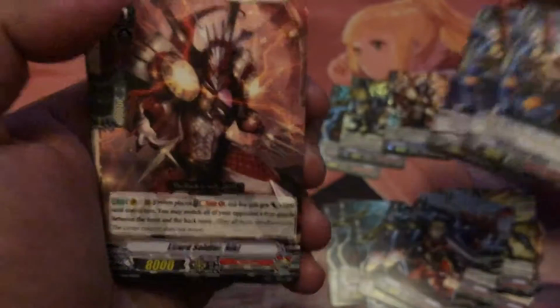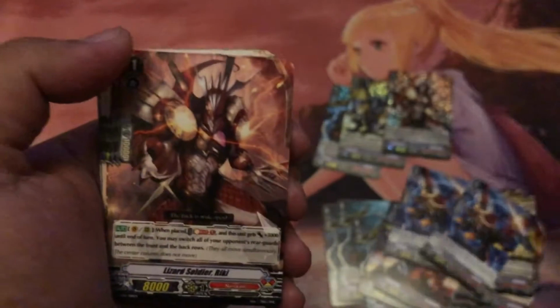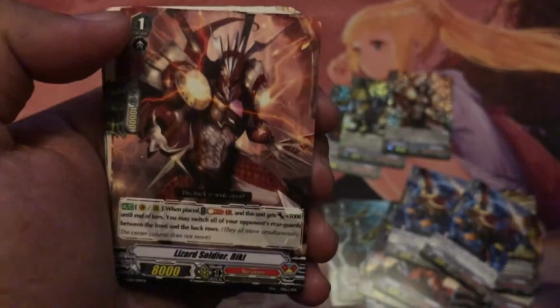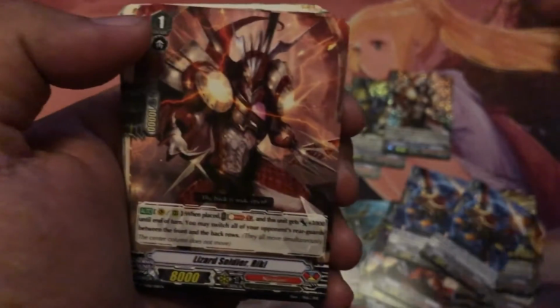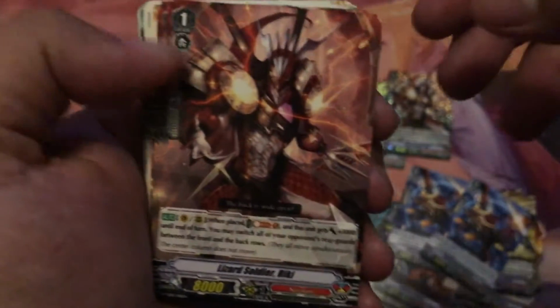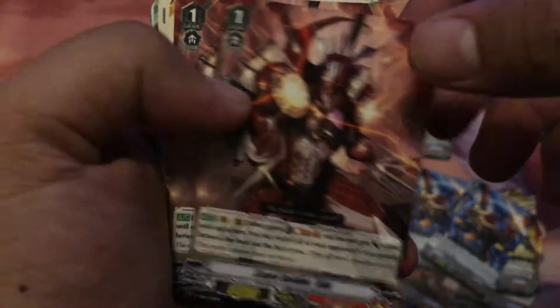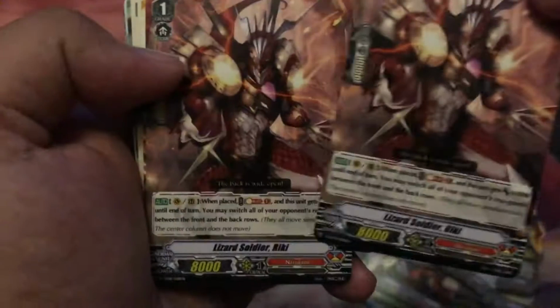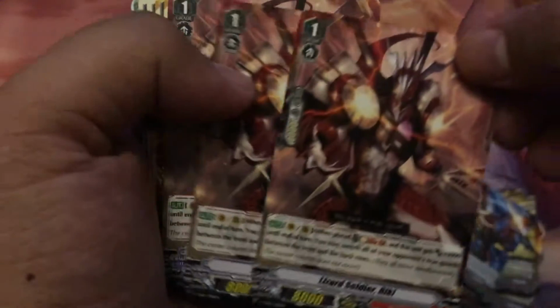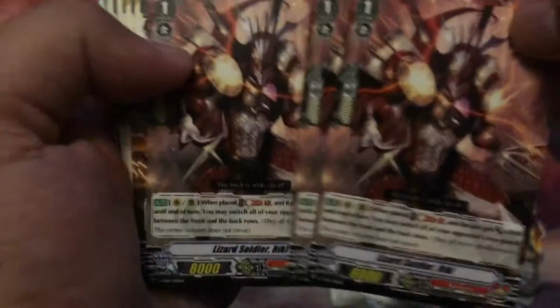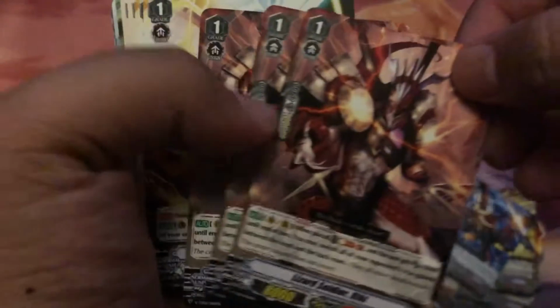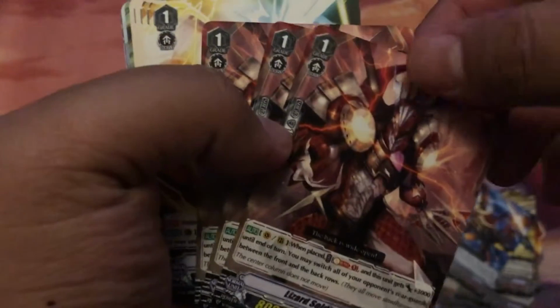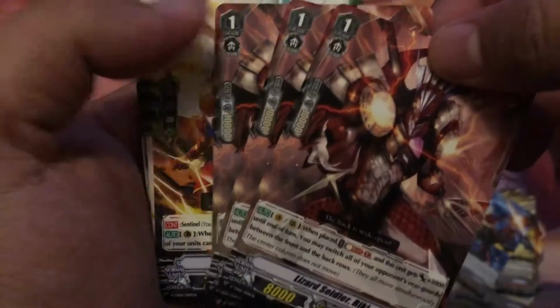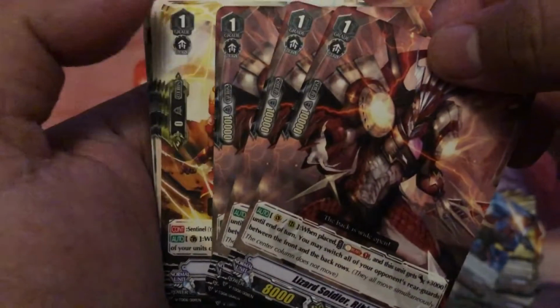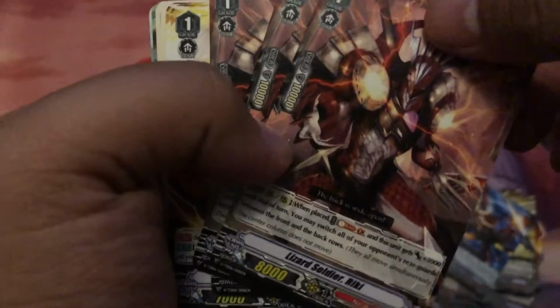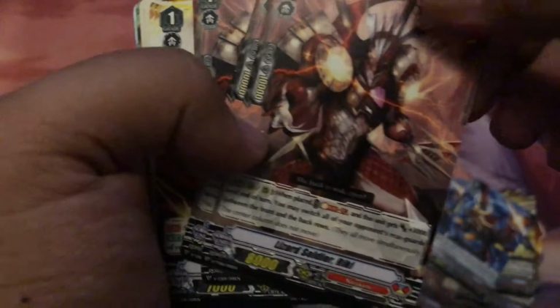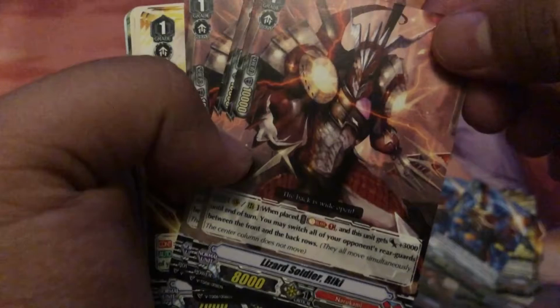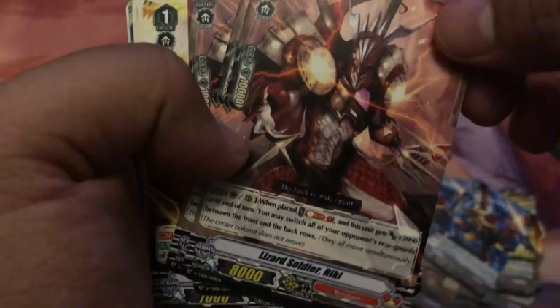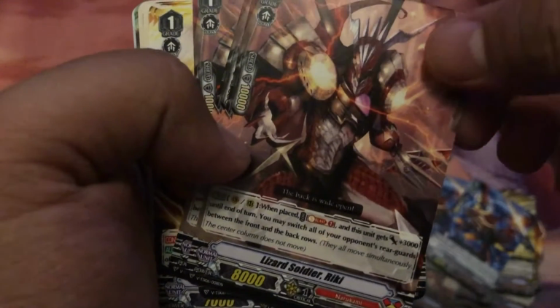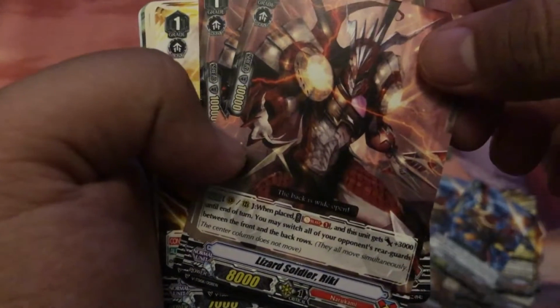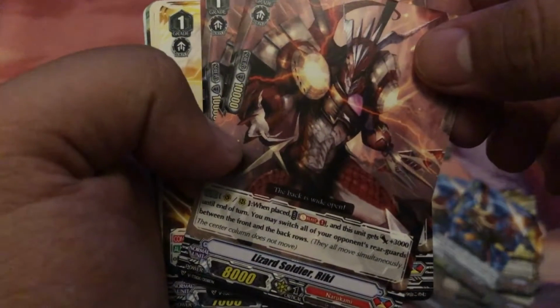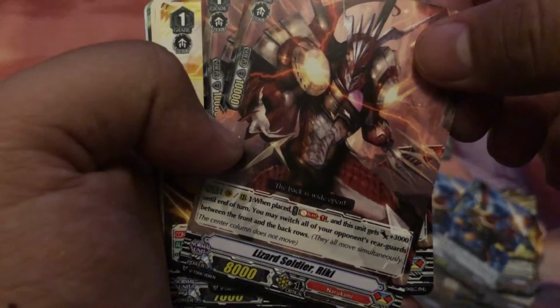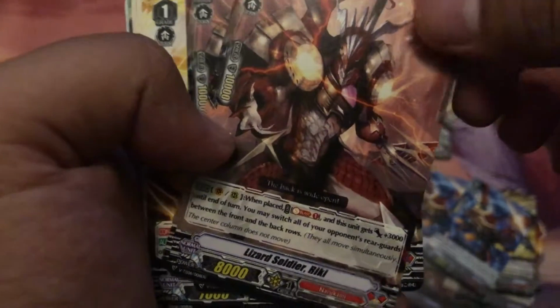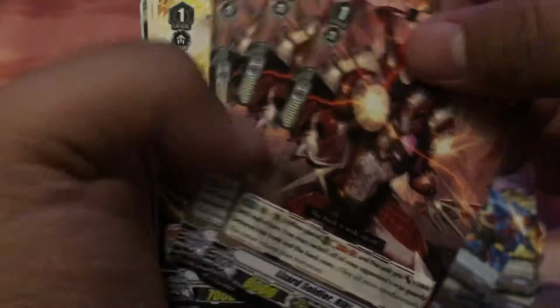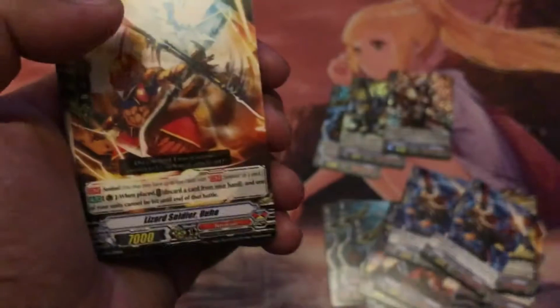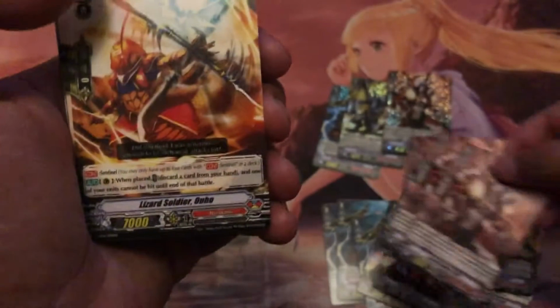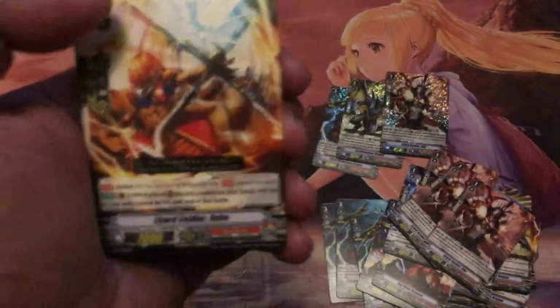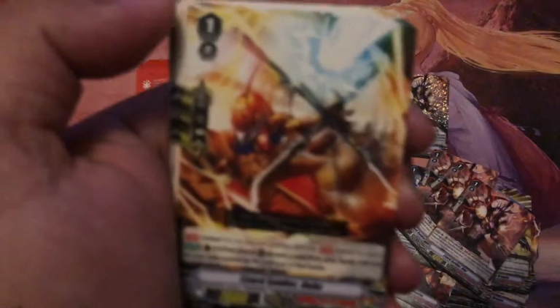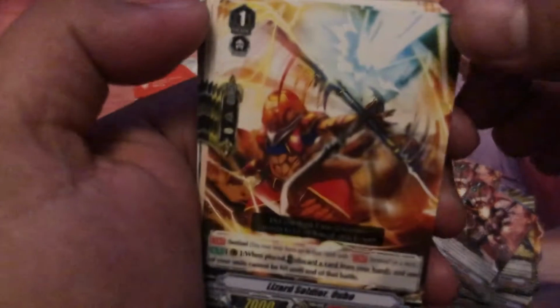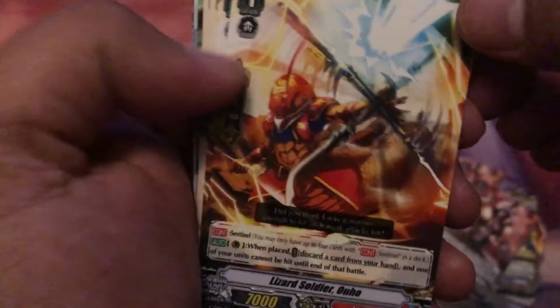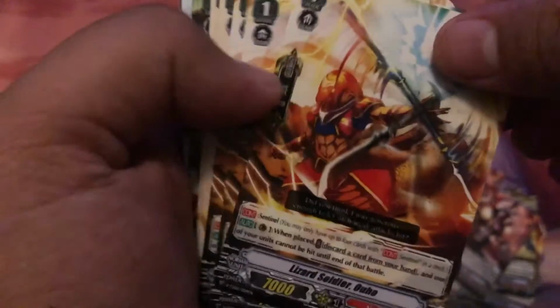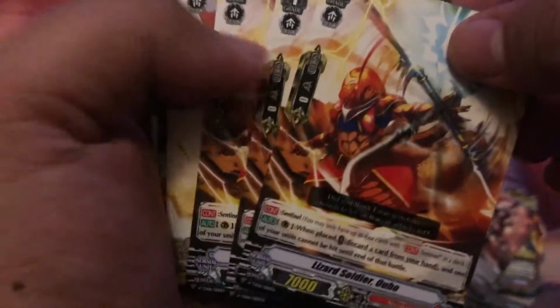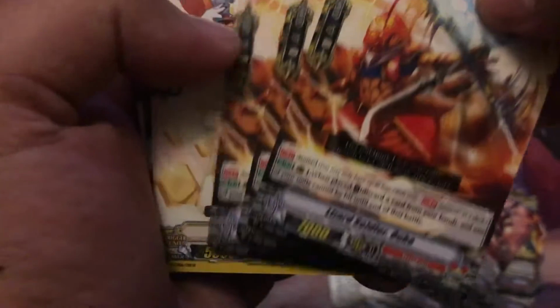I'm not too sure how good Narukami is going to be — this is going to be my first Excel clan in Standard. Well, we don't play Premium so. This is Lizard Soldier Reiki, a playset of those. This is the grade 1 PGs.